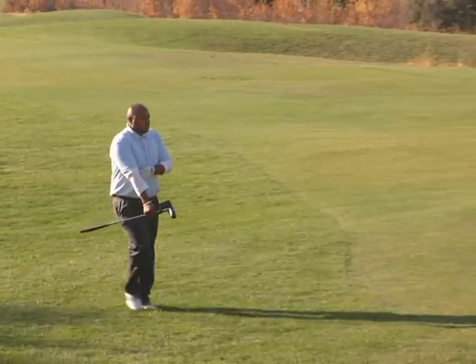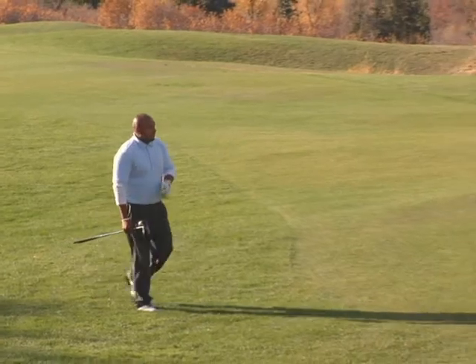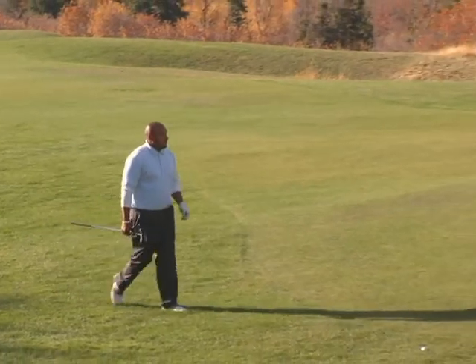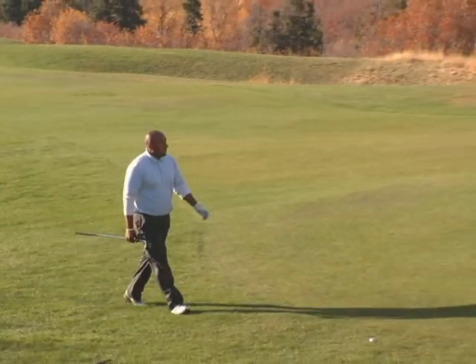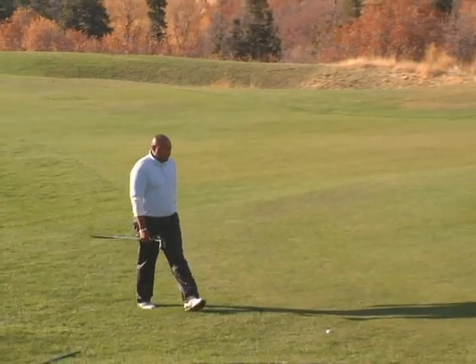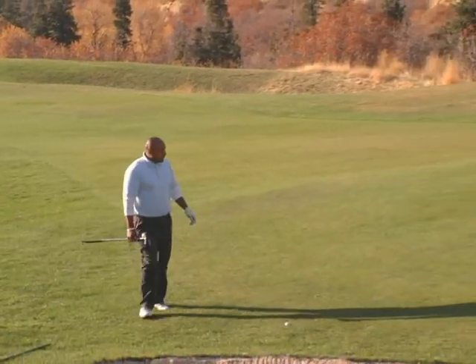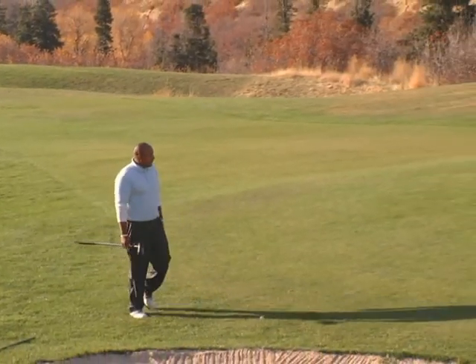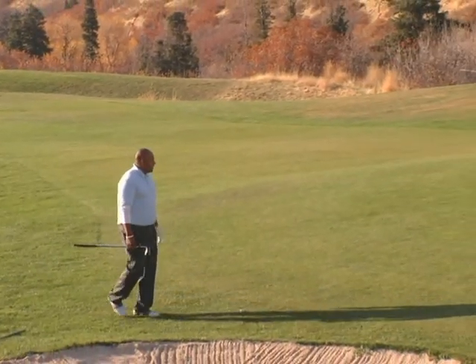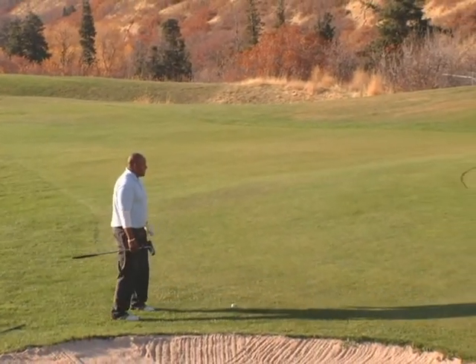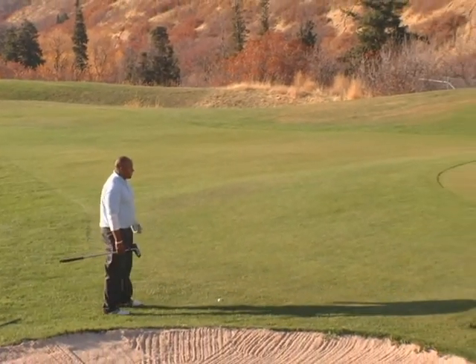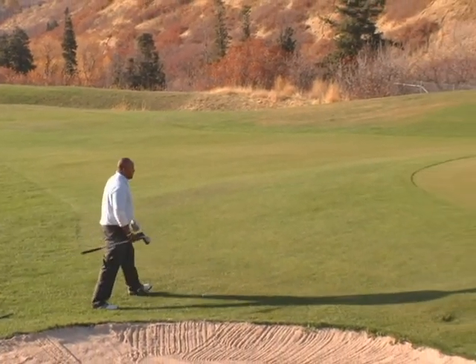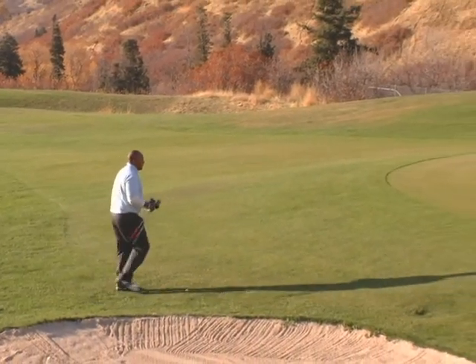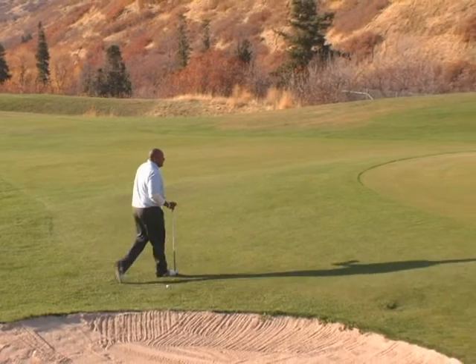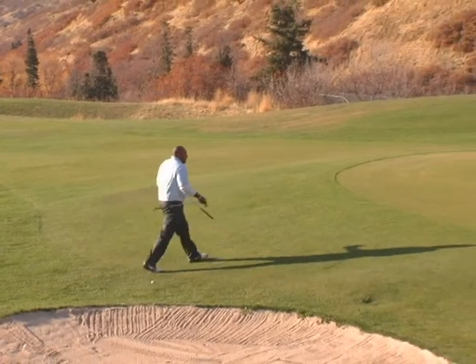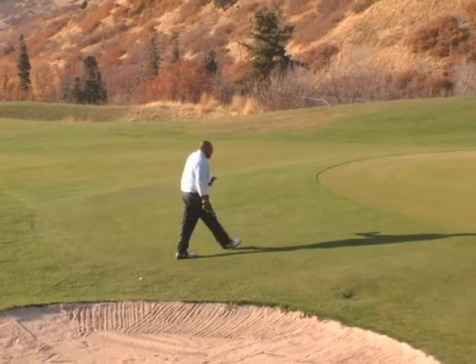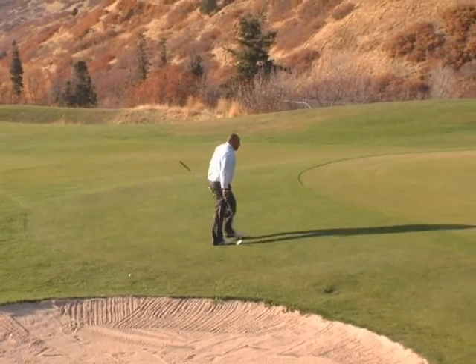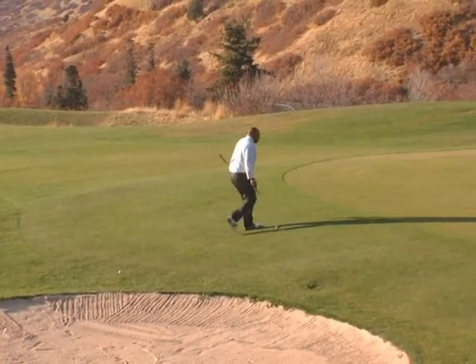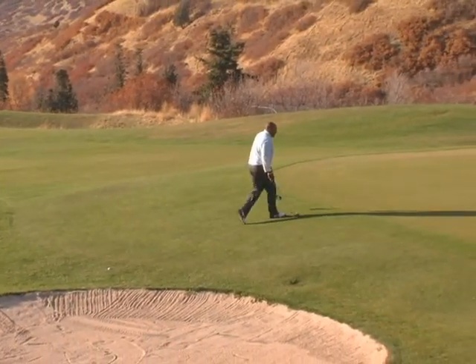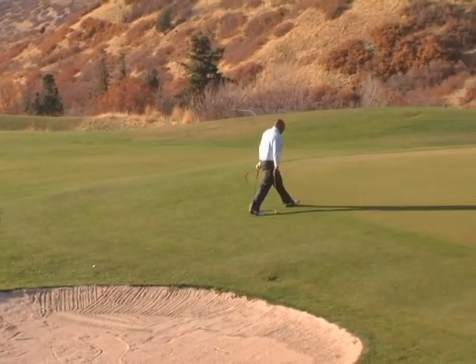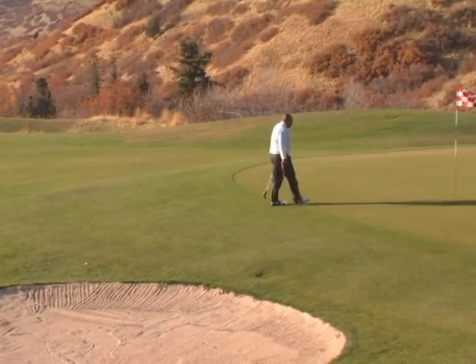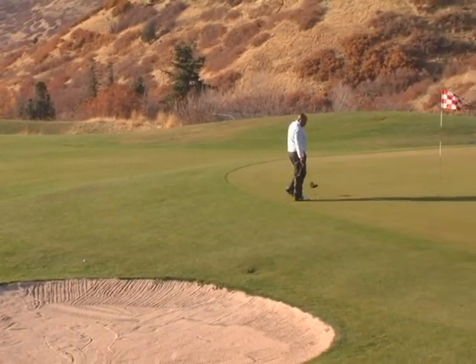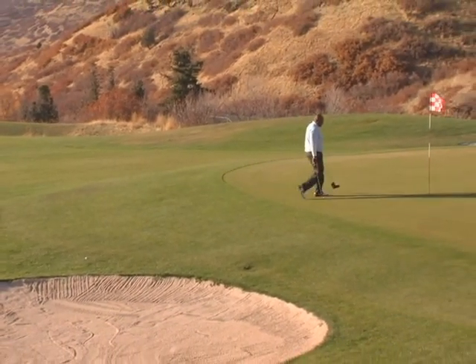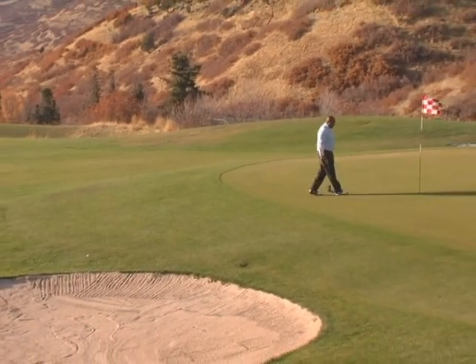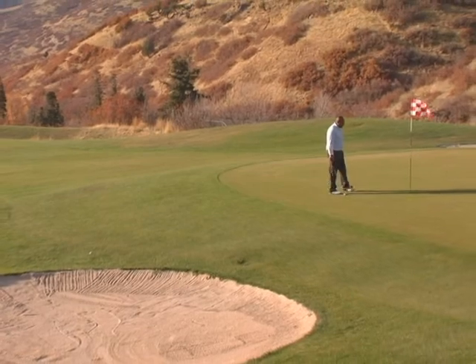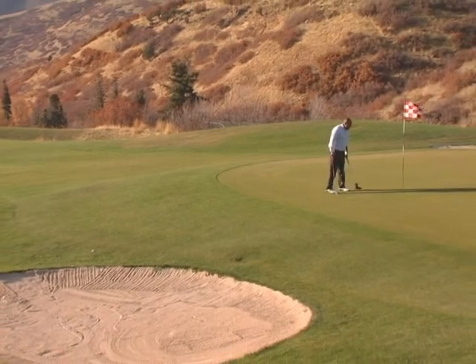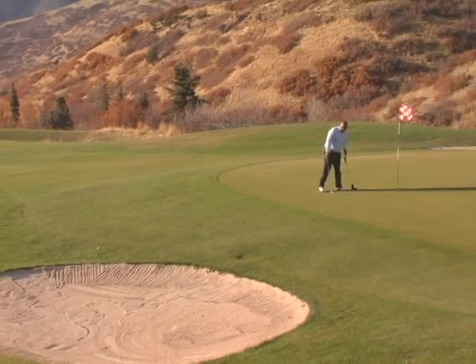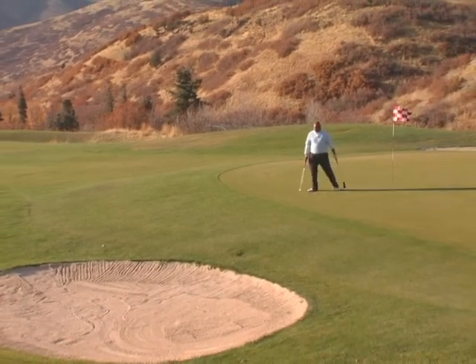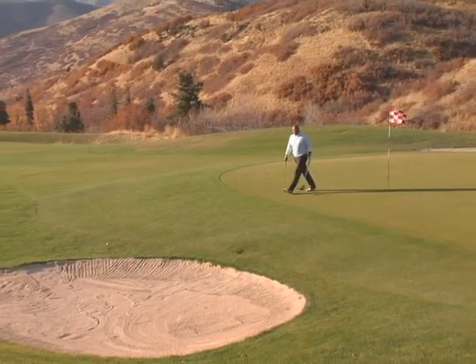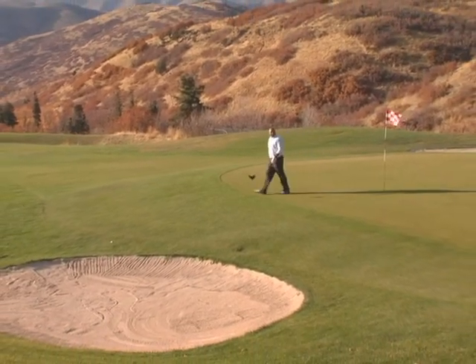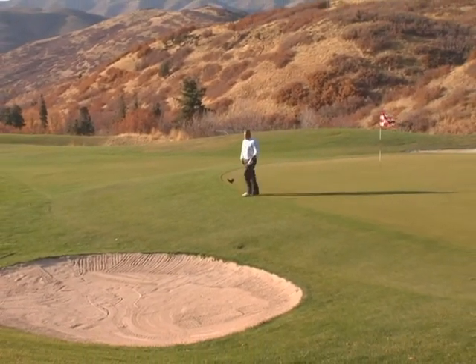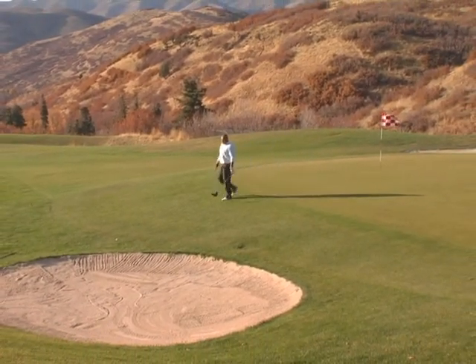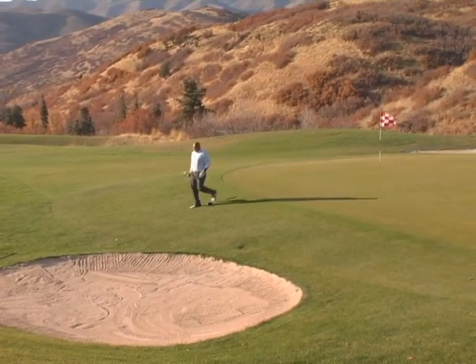Right now I have left myself with very little green to work with. This green is pretty quick. I am going to try to bump it into the hill and get it to dribble up here and maybe get close enough to have a tap-in instead of working left.